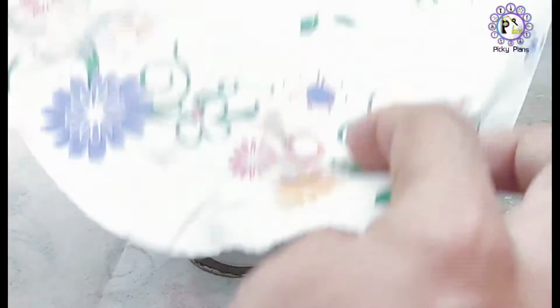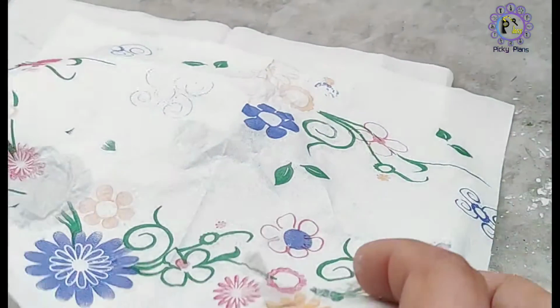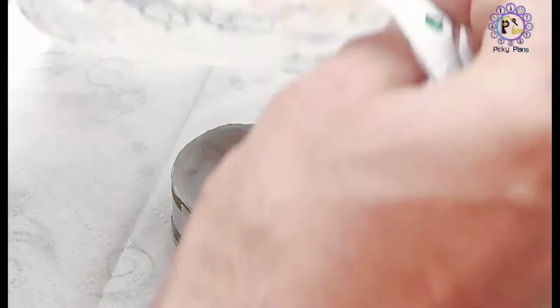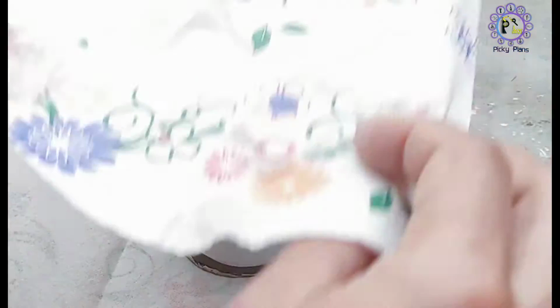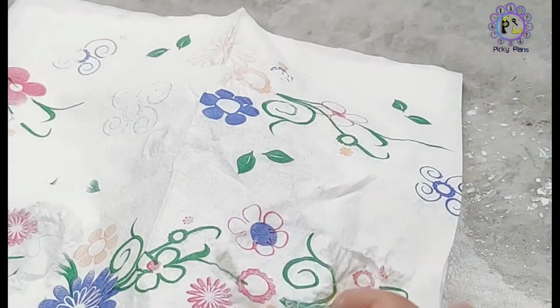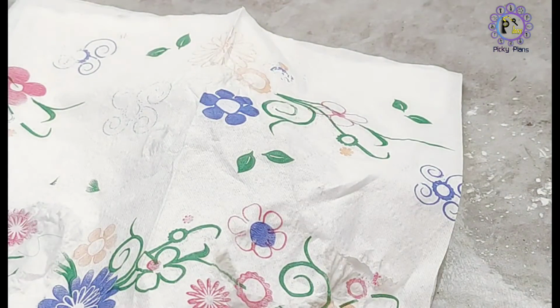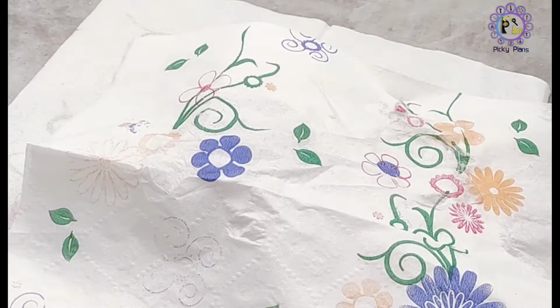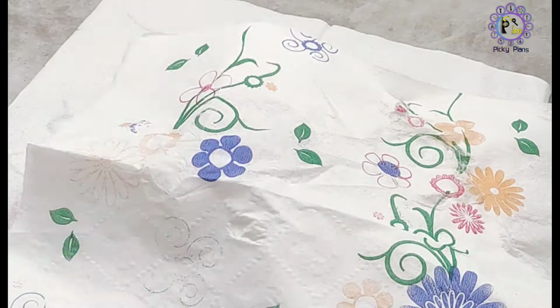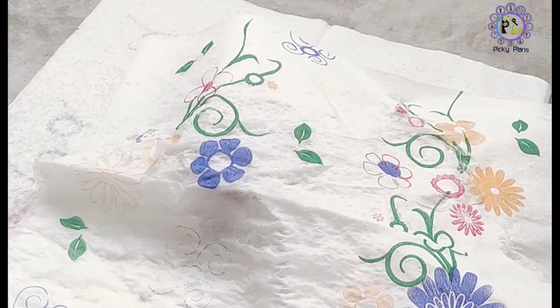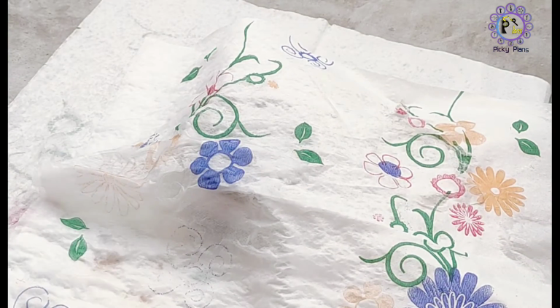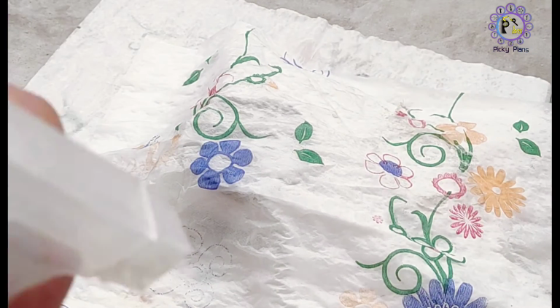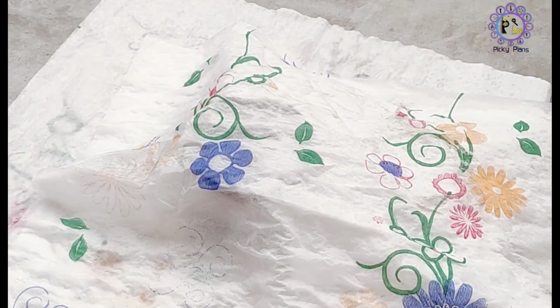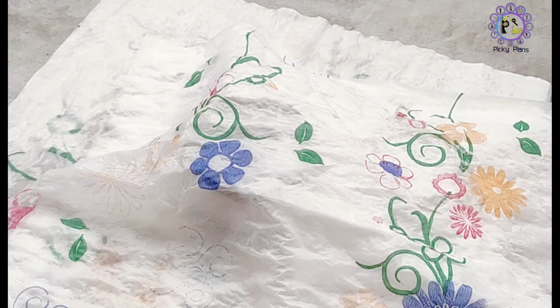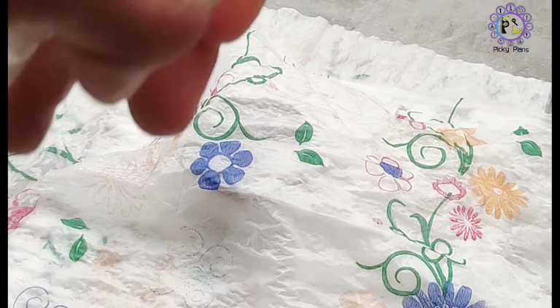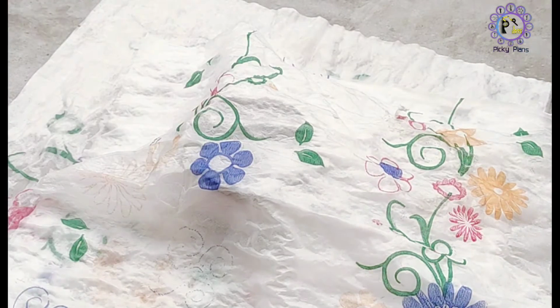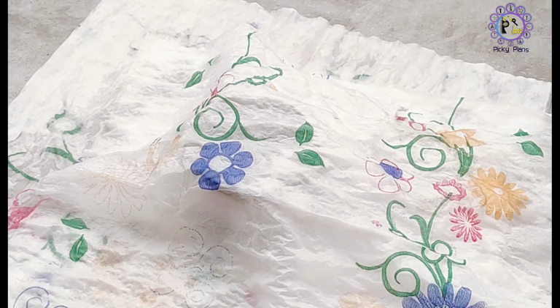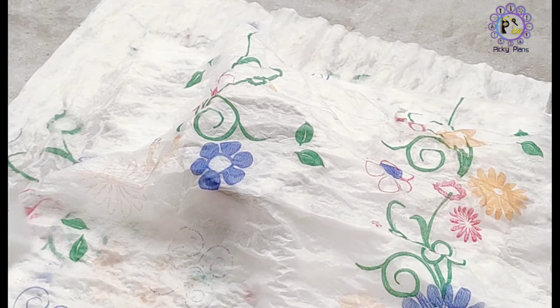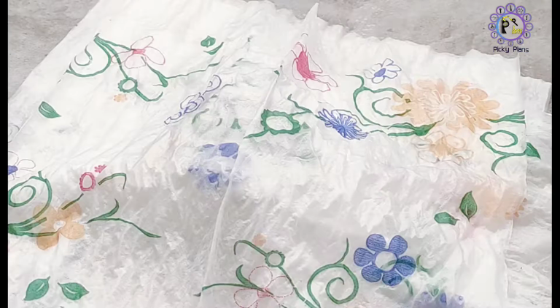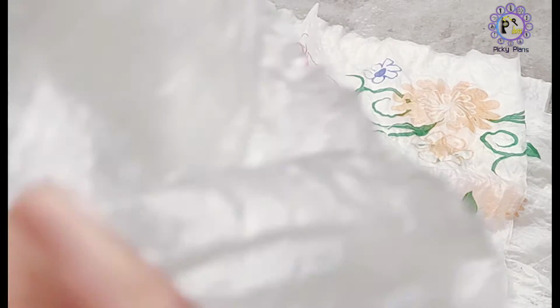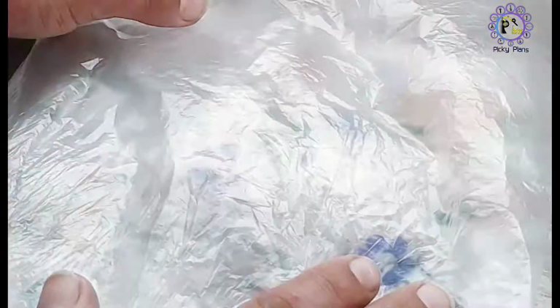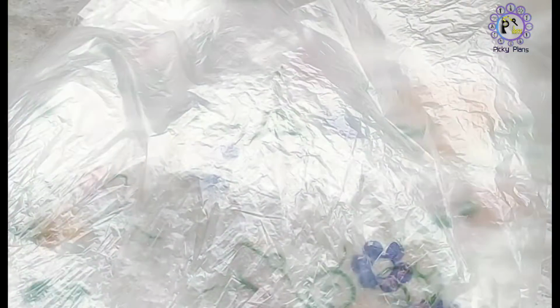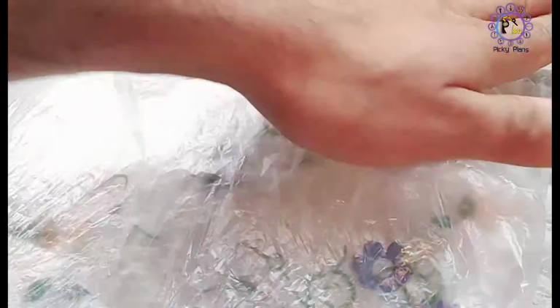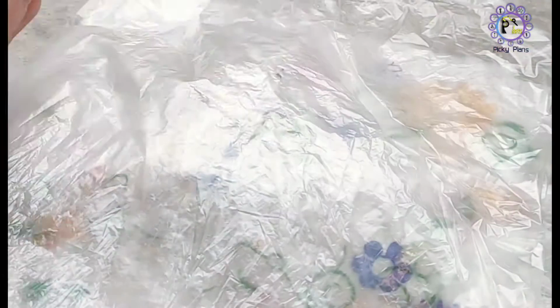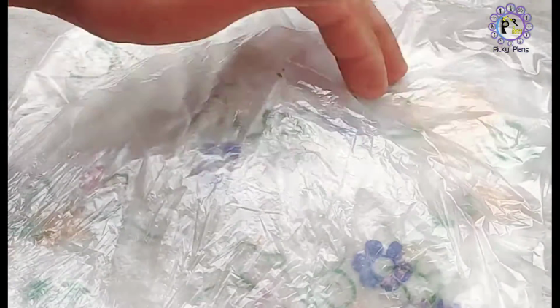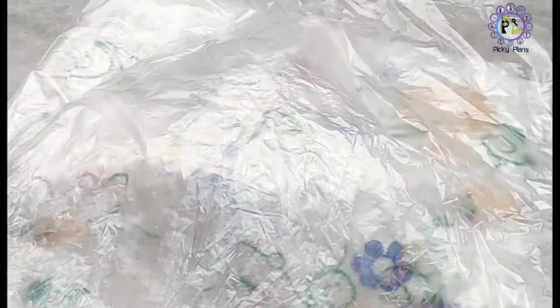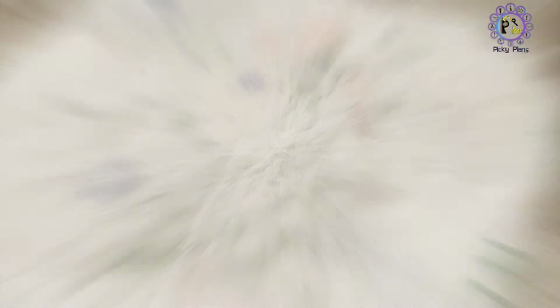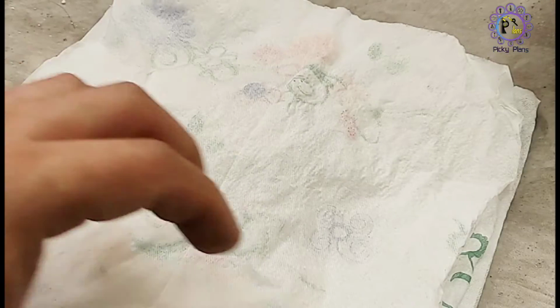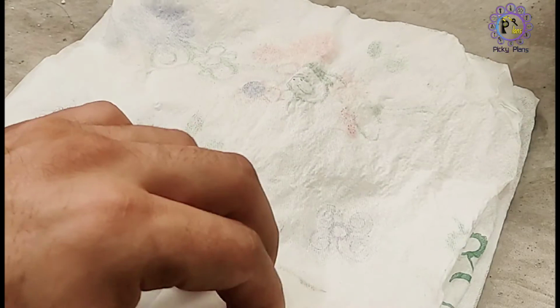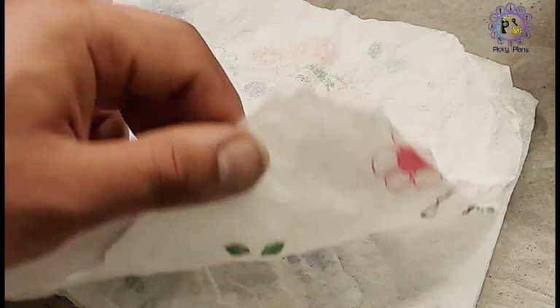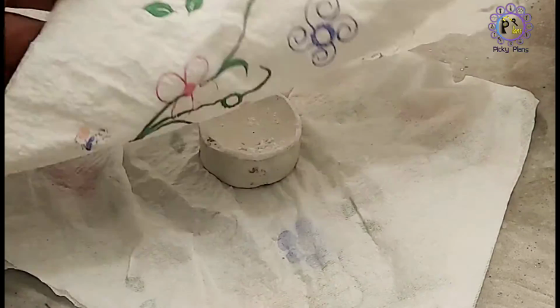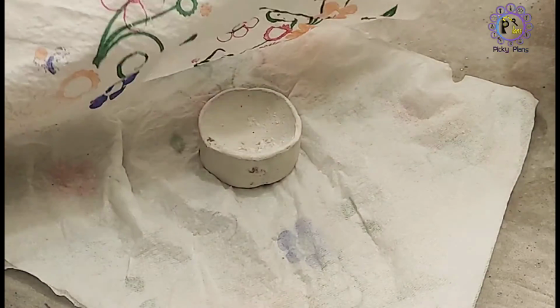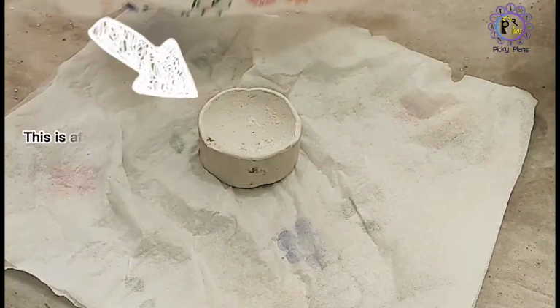It's time to leave the crucible to dry while covering it with wet tissue and a plastic bag. This promotes slow drying while preventing cracking.